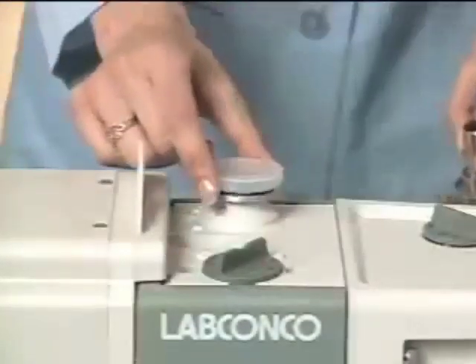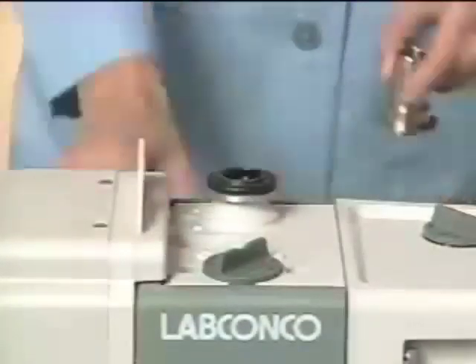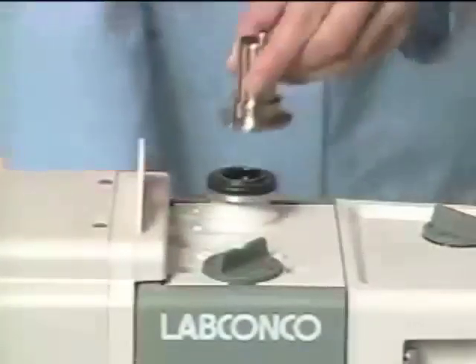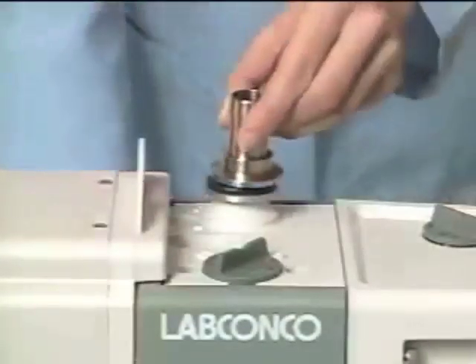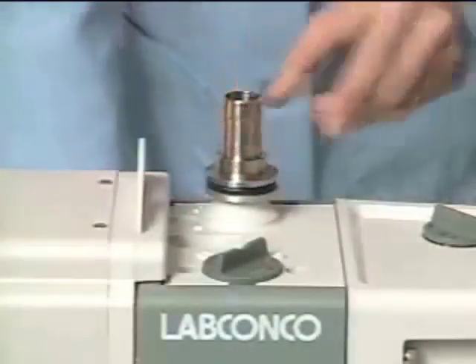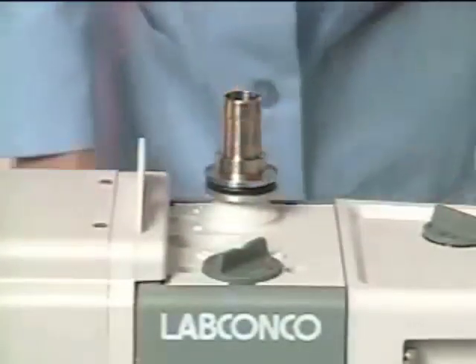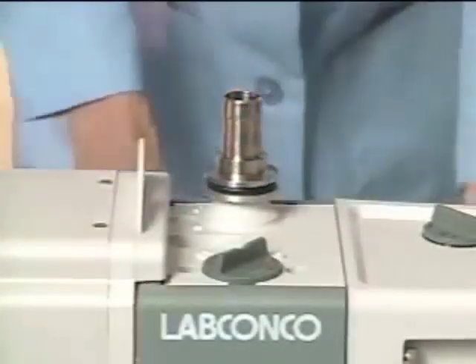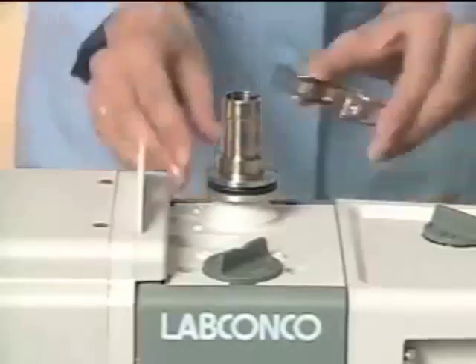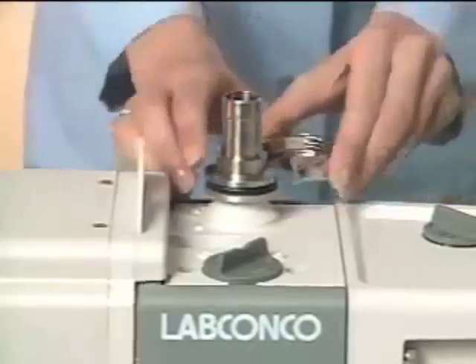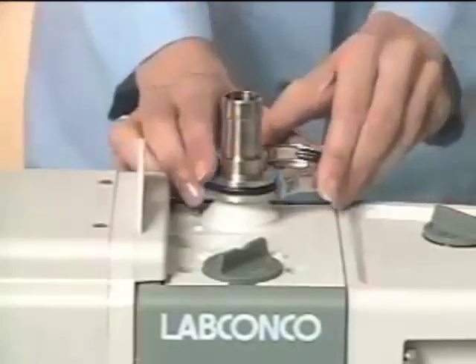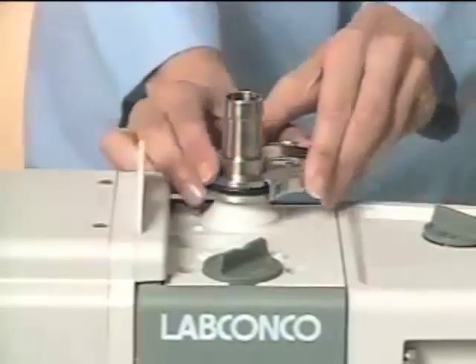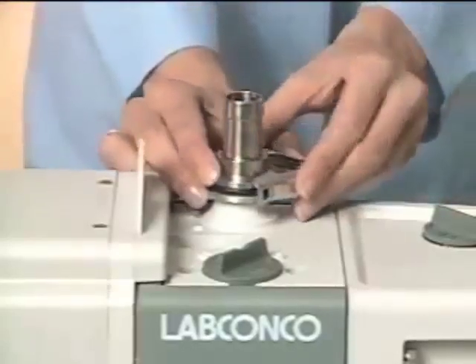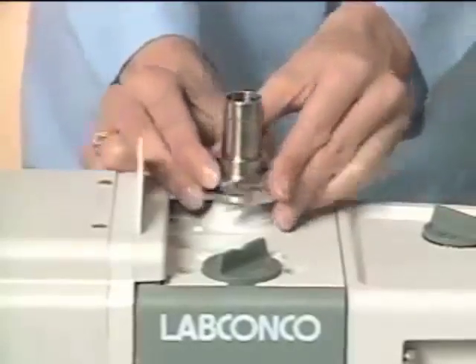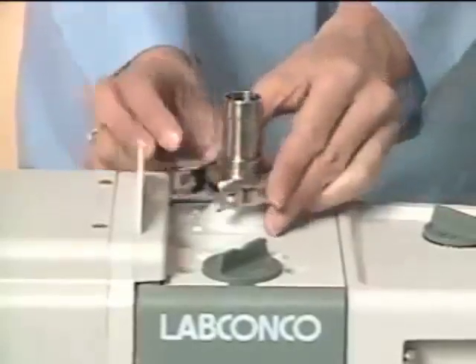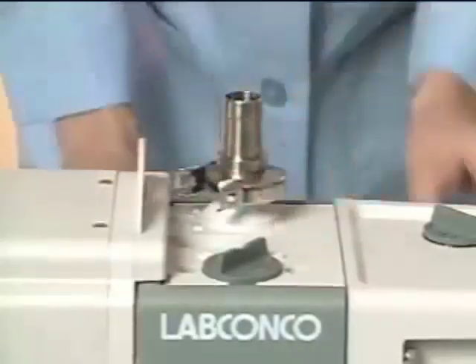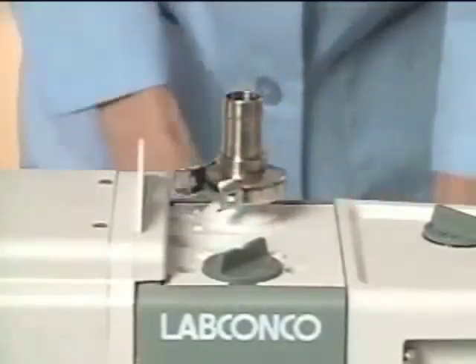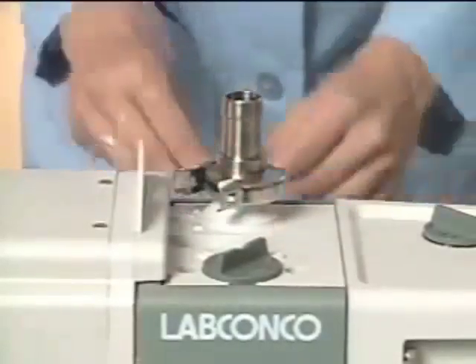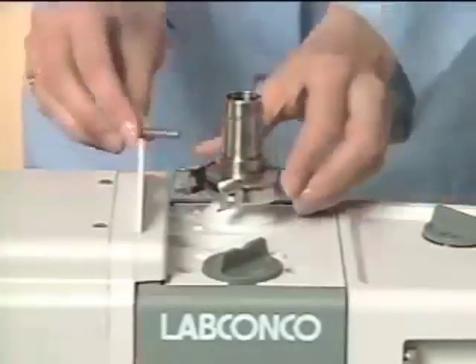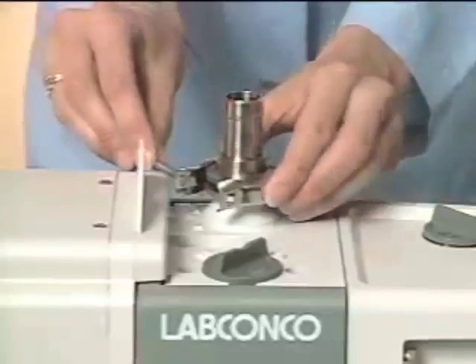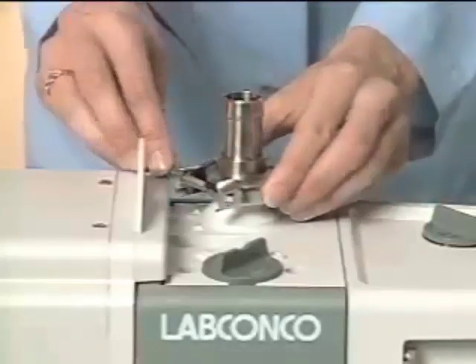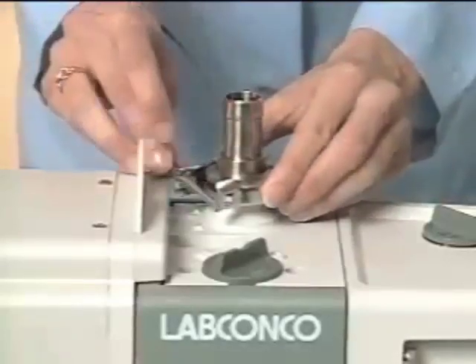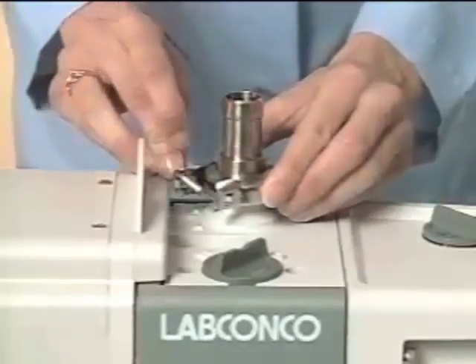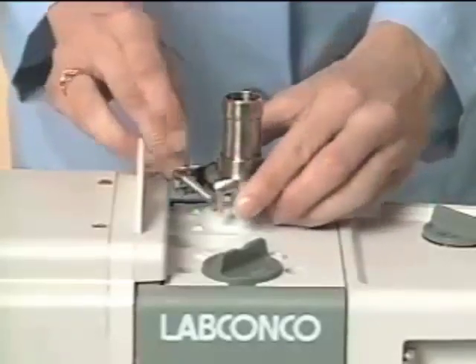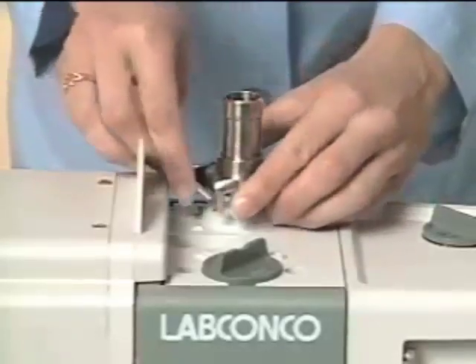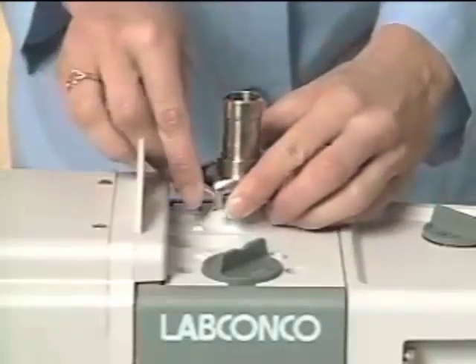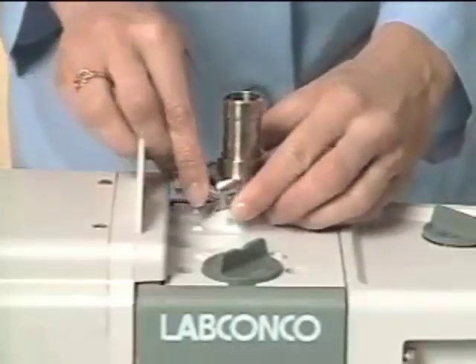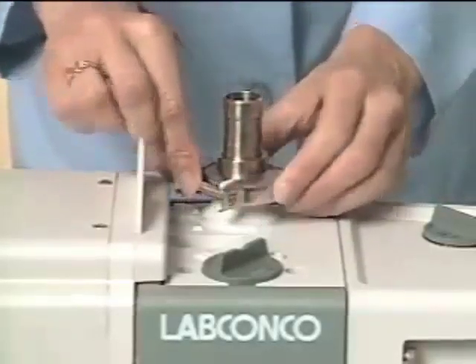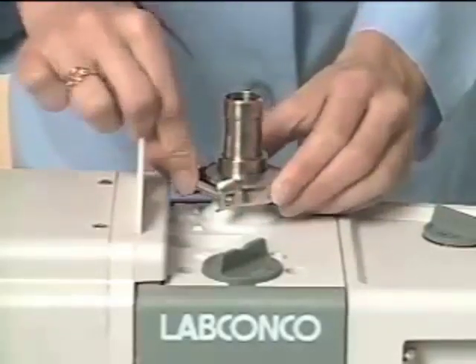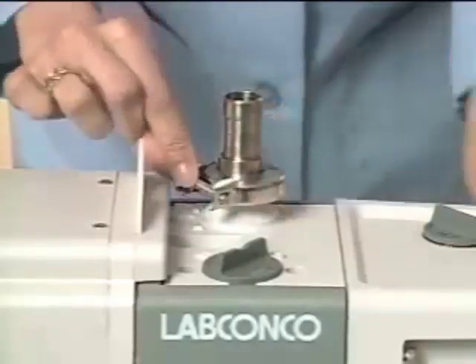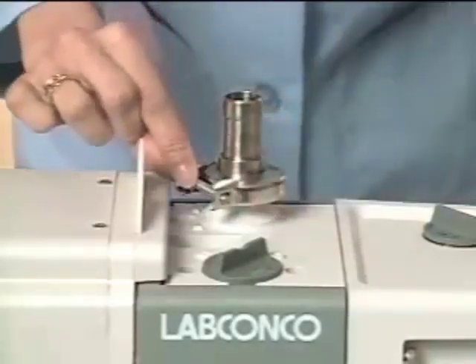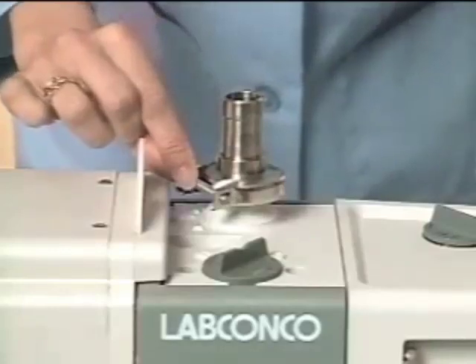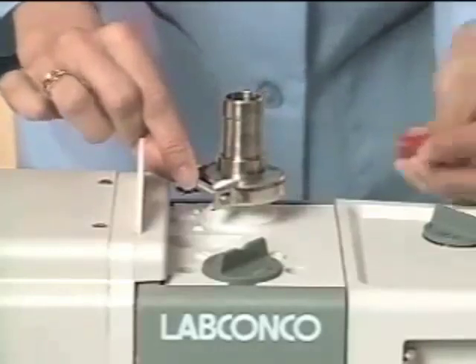Now add the inlet adapter. Remove the dust cap and place the three-quarter inch hose adapter onto the existing centering ring and filter assembly. Place the clamp around the adapter and the inlet port and tighten for a good seal.